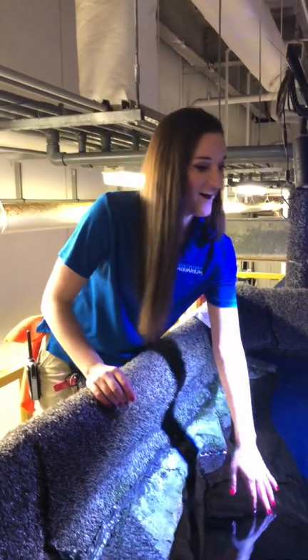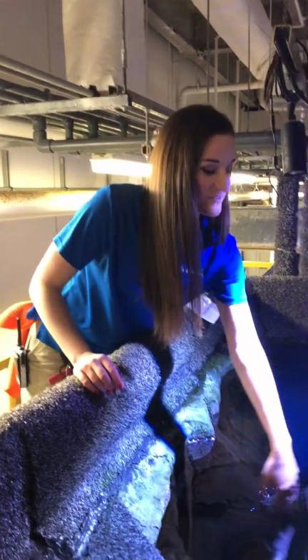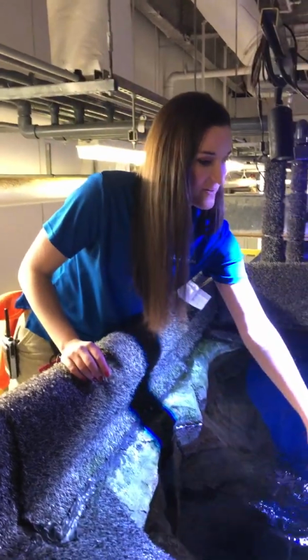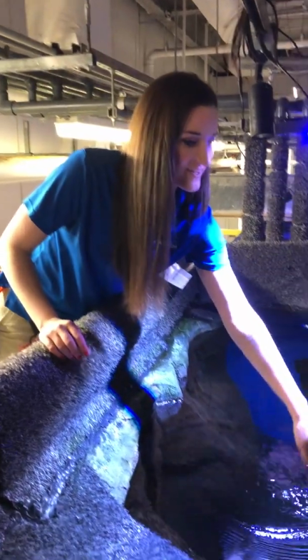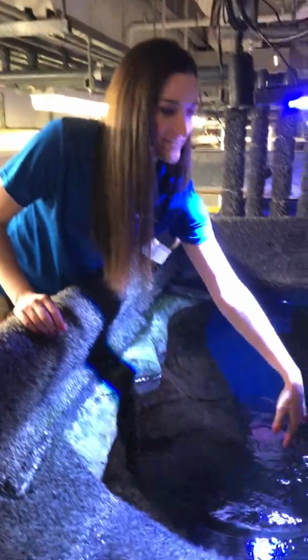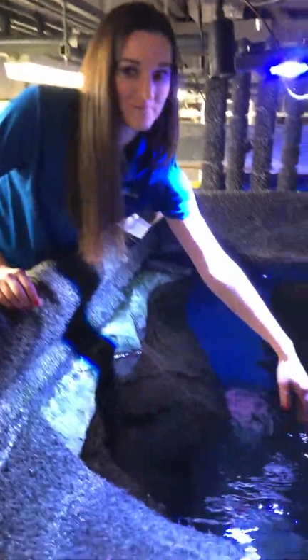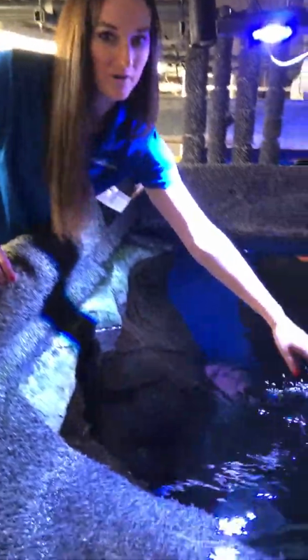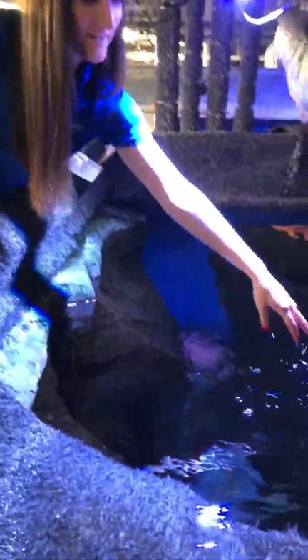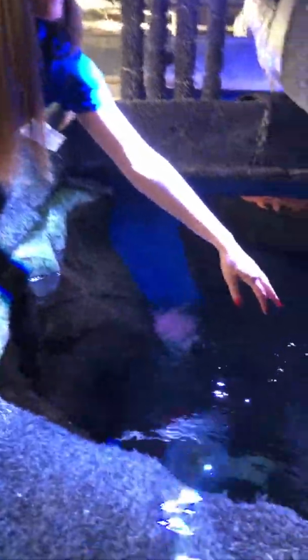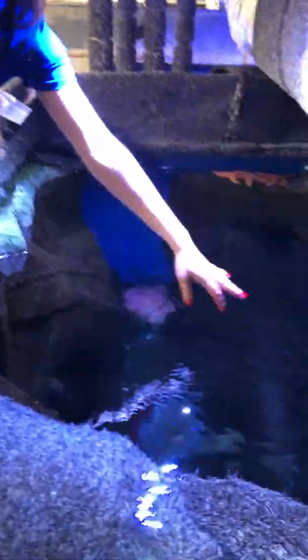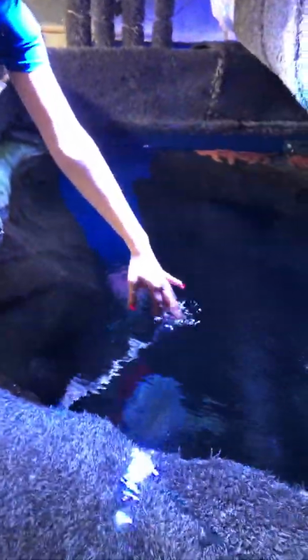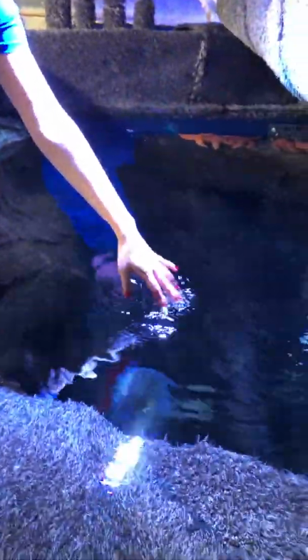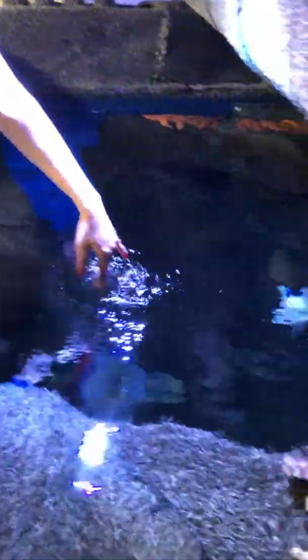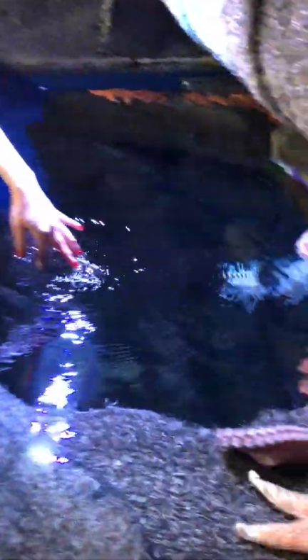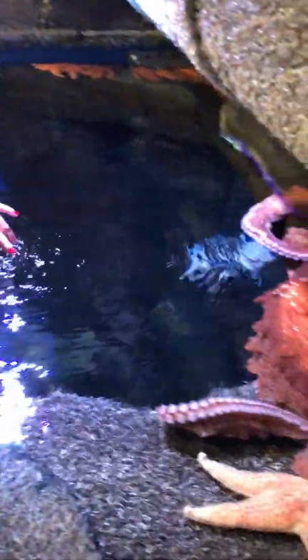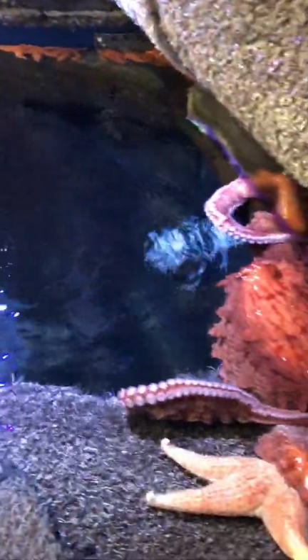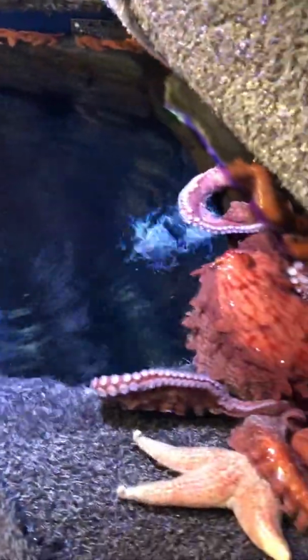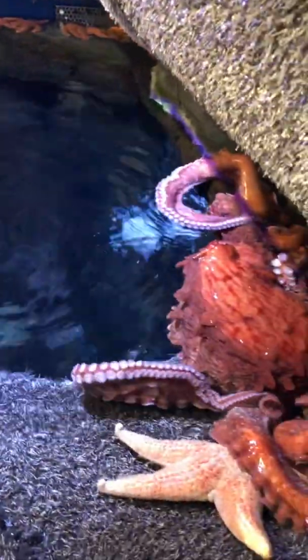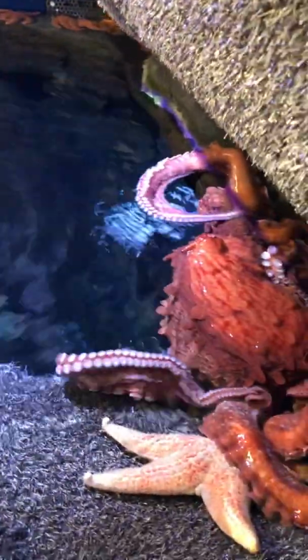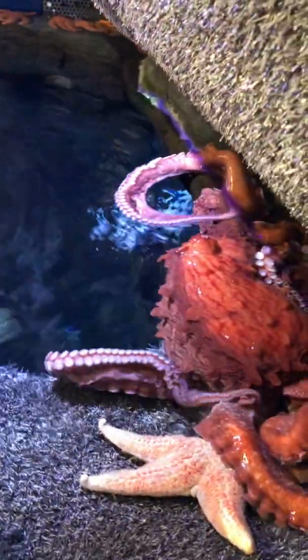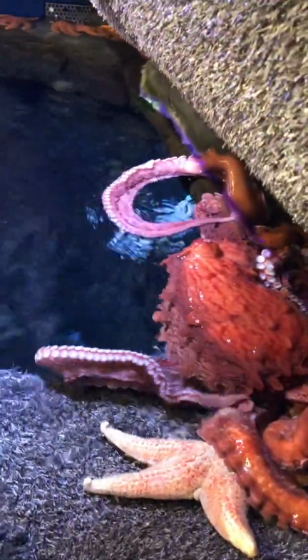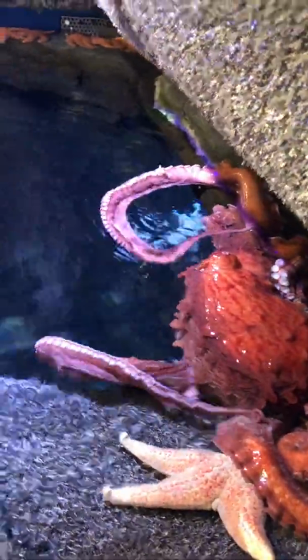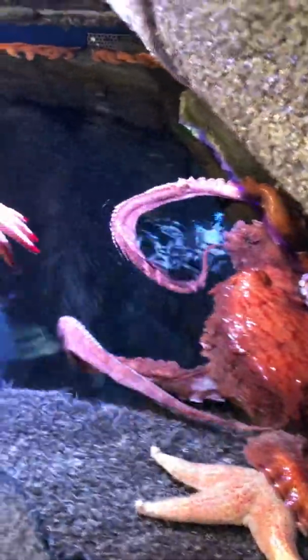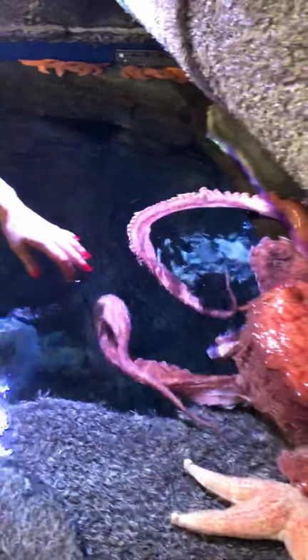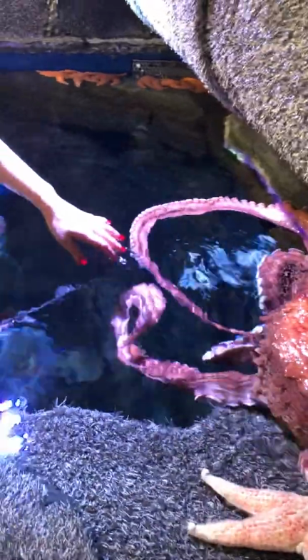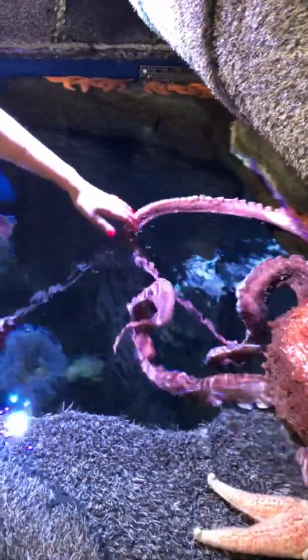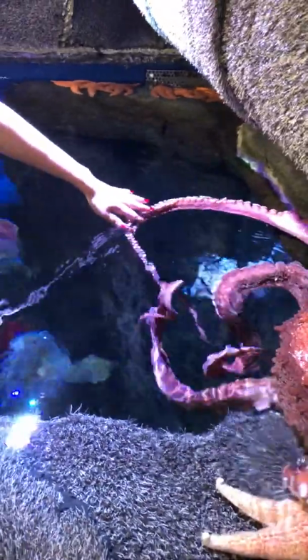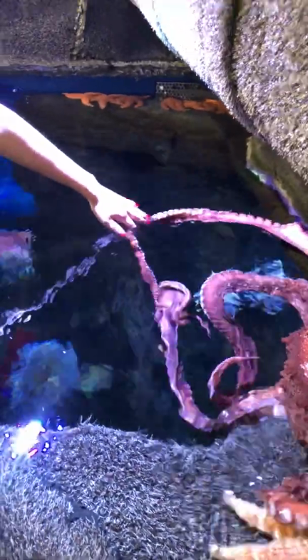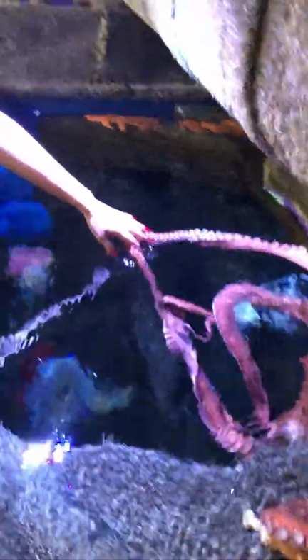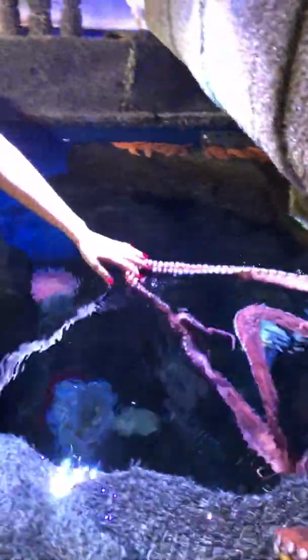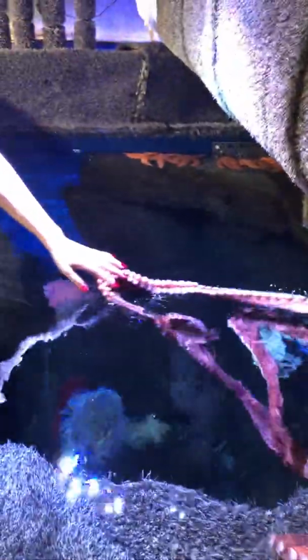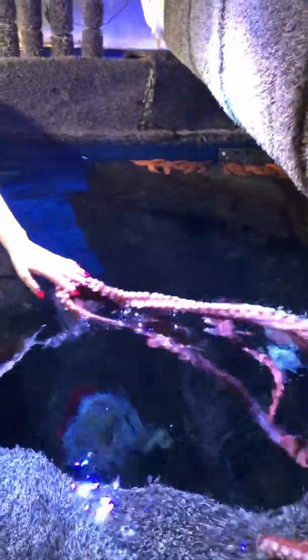So this right here is Gamora. She is a giant Pacific octopus. They are the largest of their species.